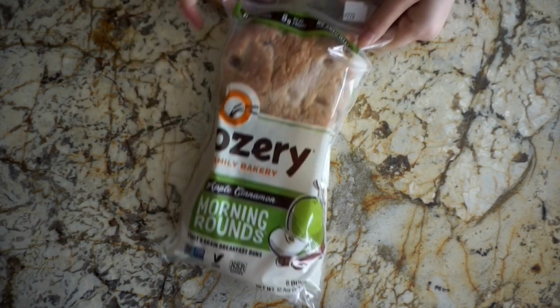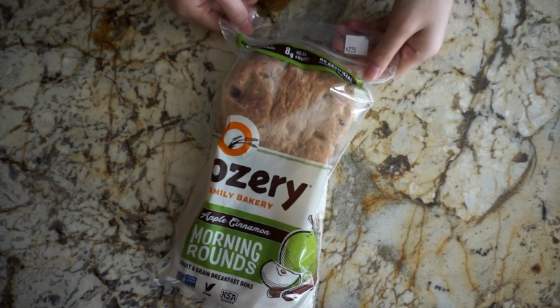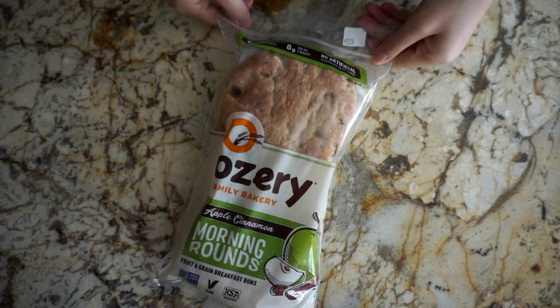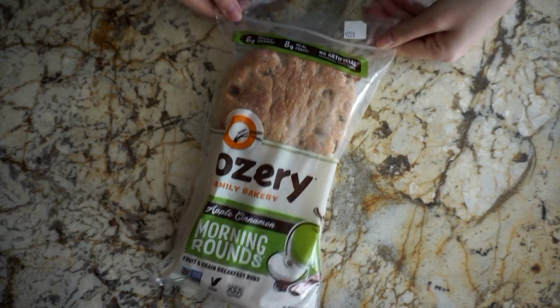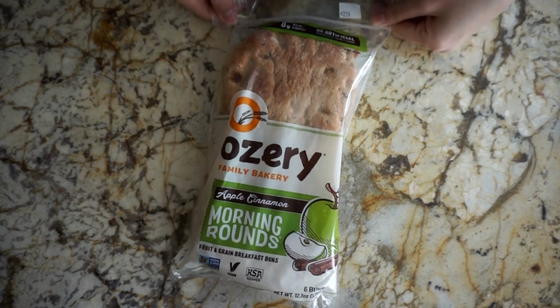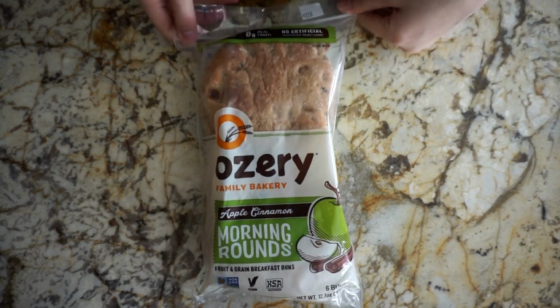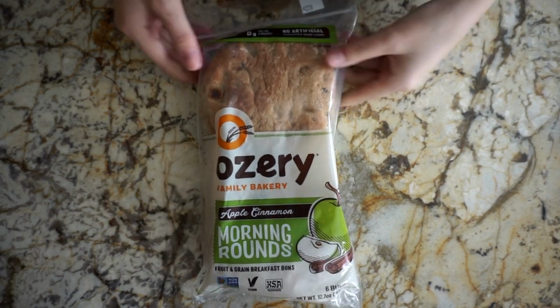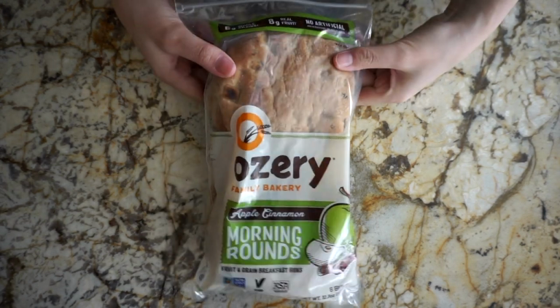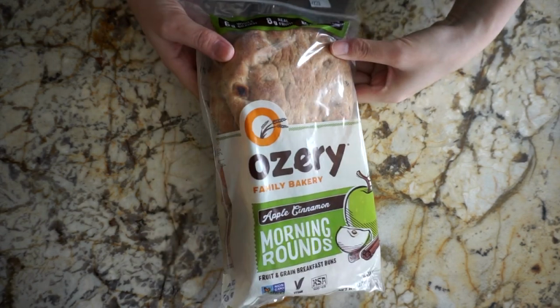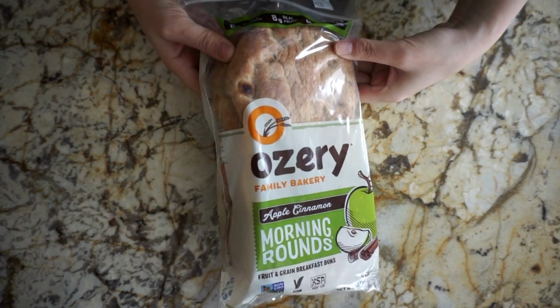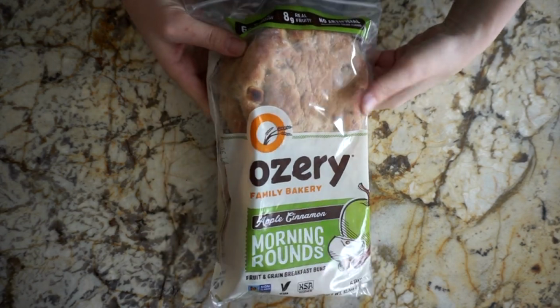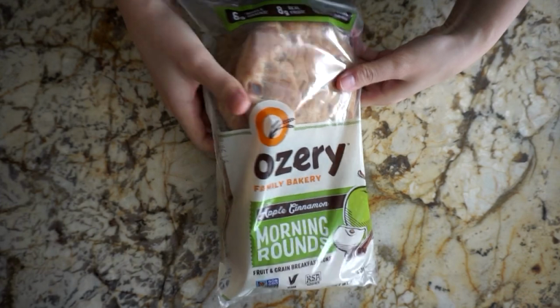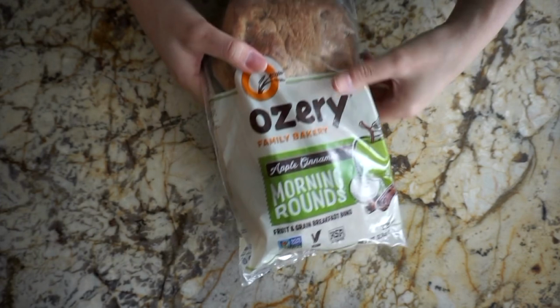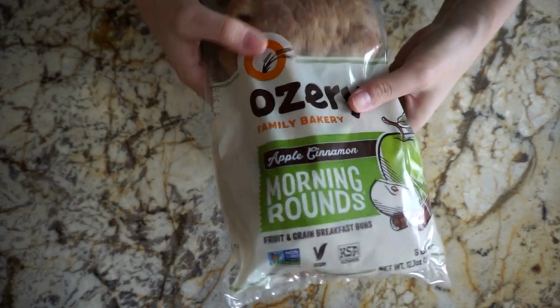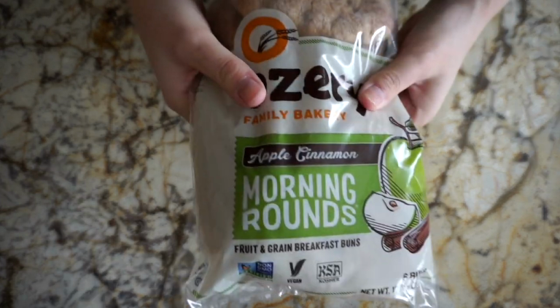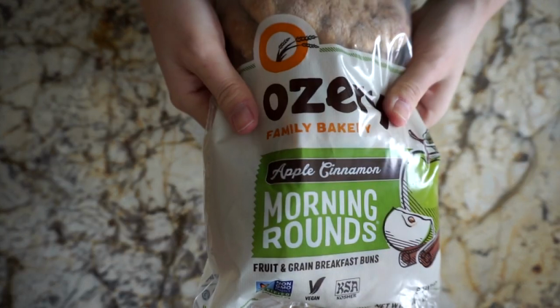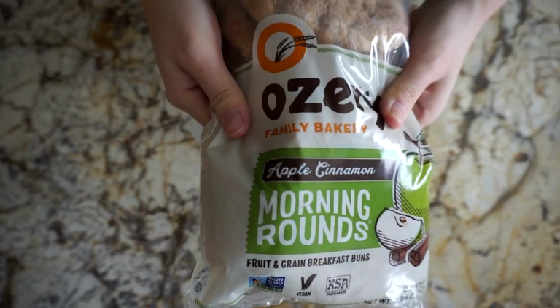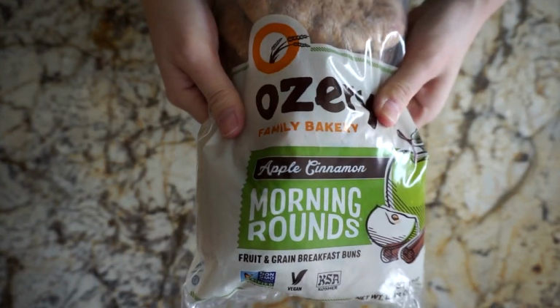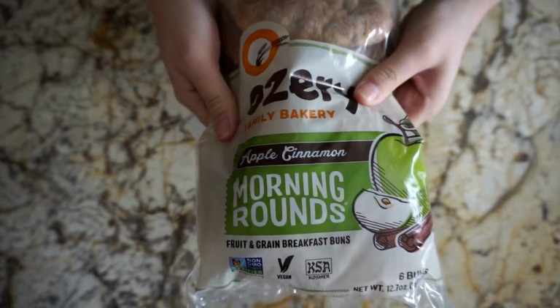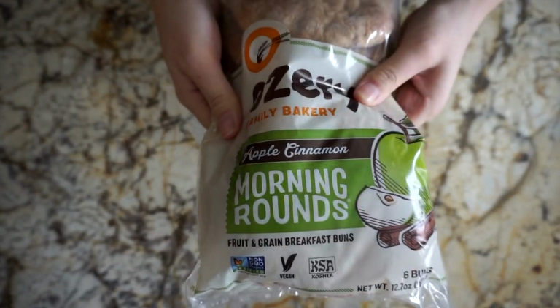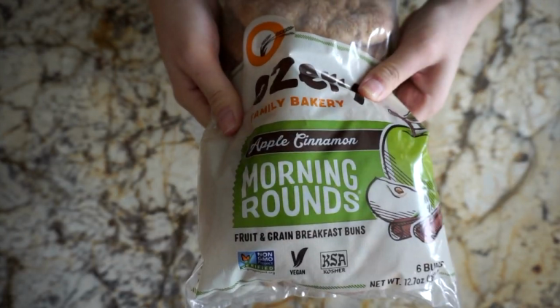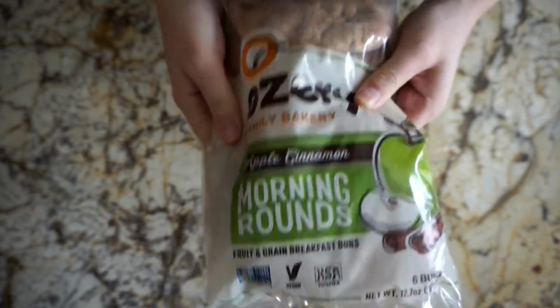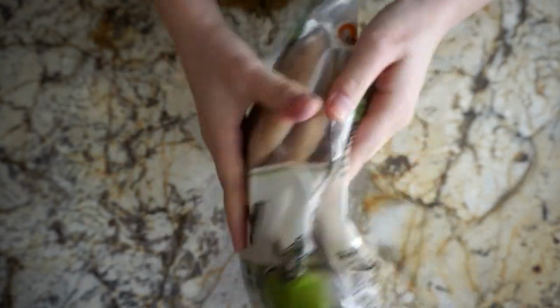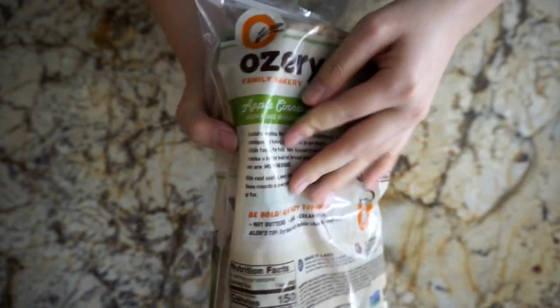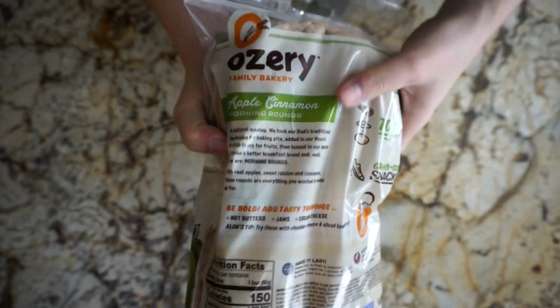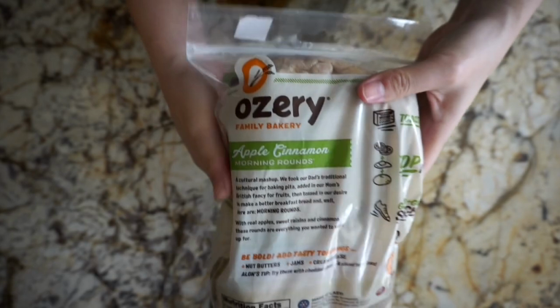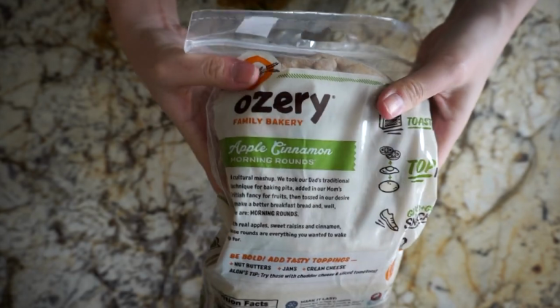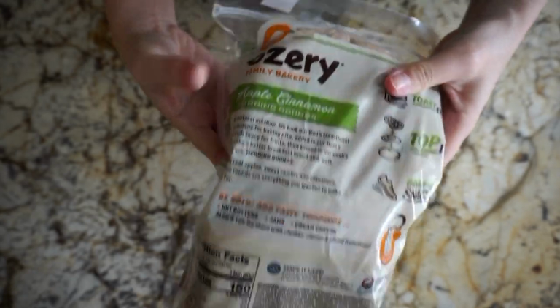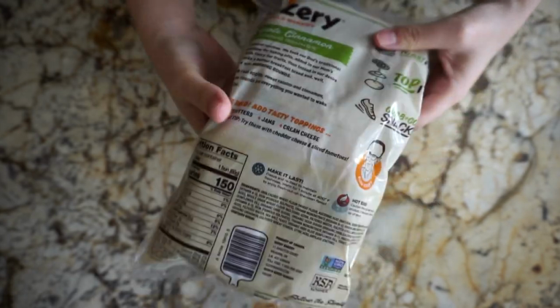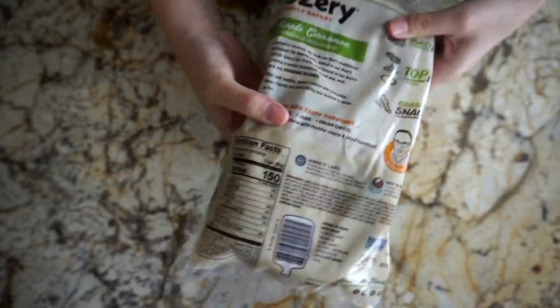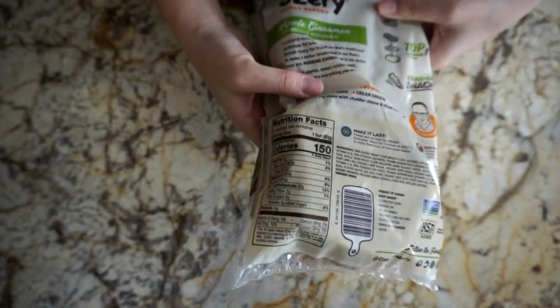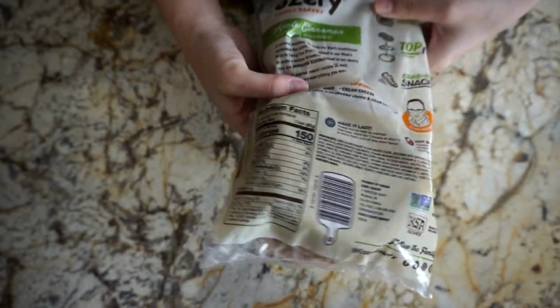I've been obsessed with these morning rounds lately. I normally just cut it in half and toast it, and I'll put some peanut butter or jam or some kind of spread, and I'll have it for breakfast or lunch.